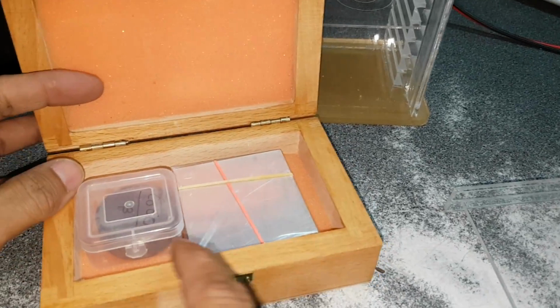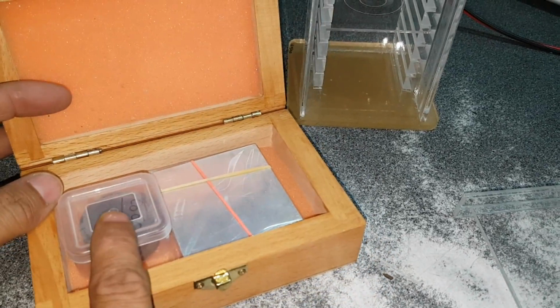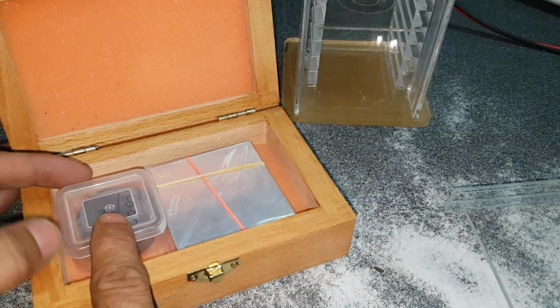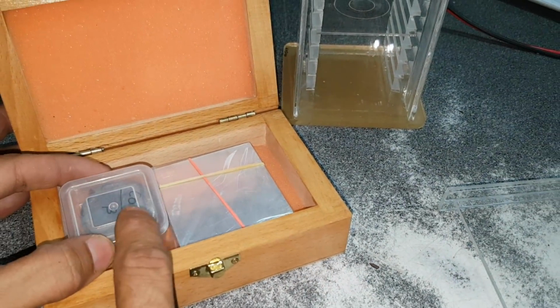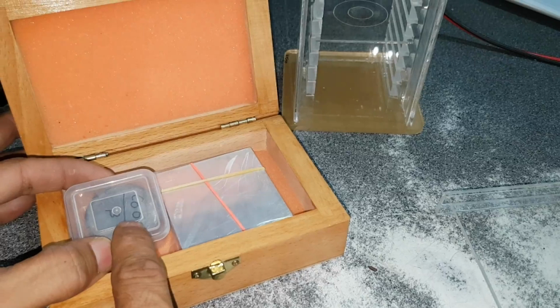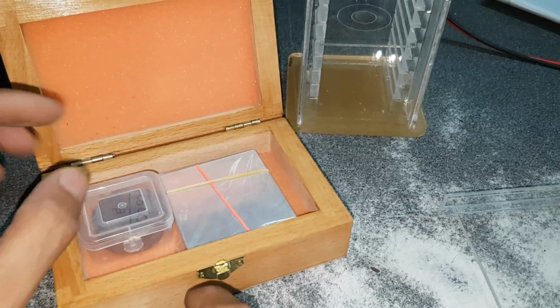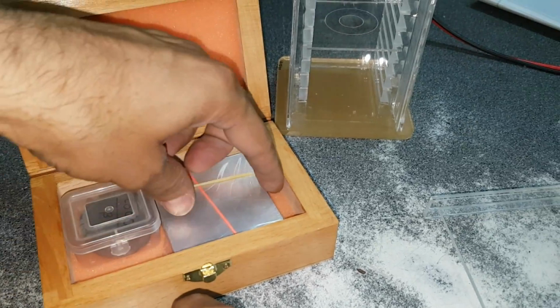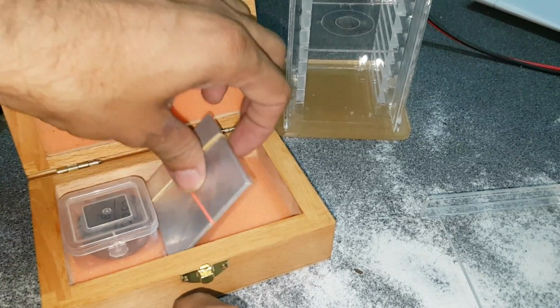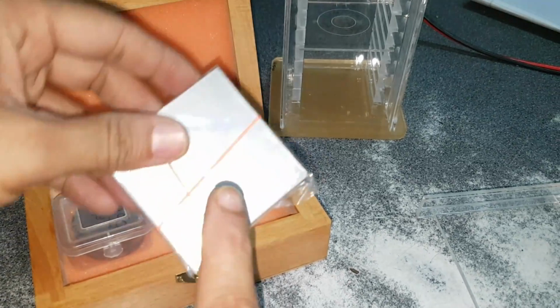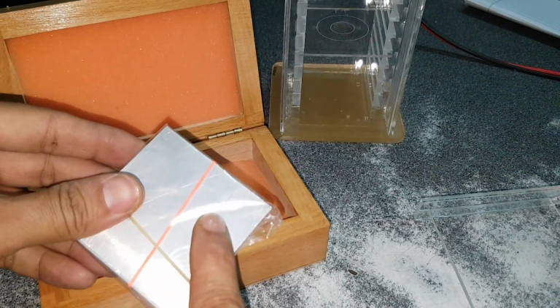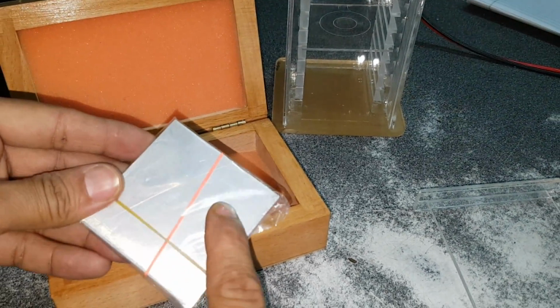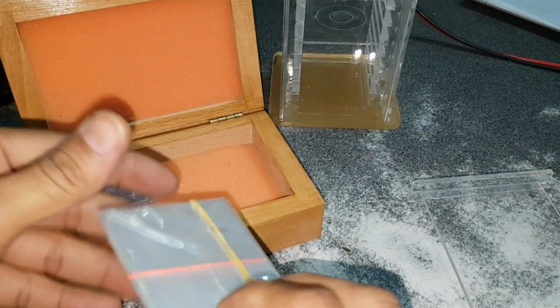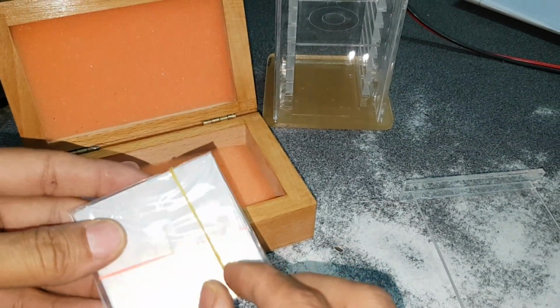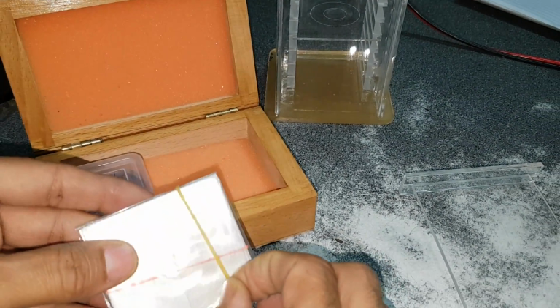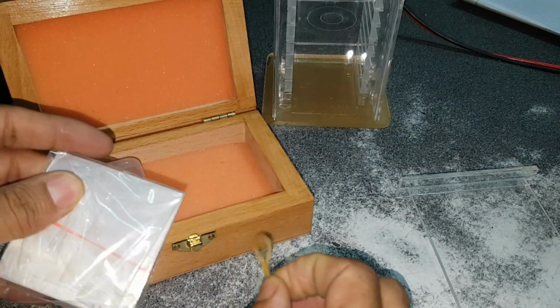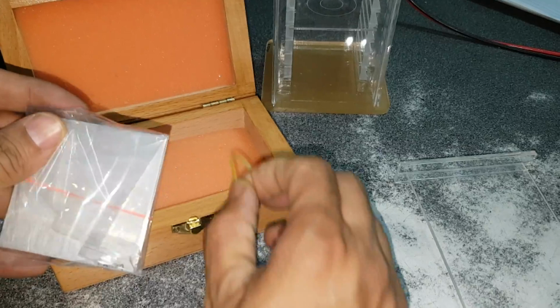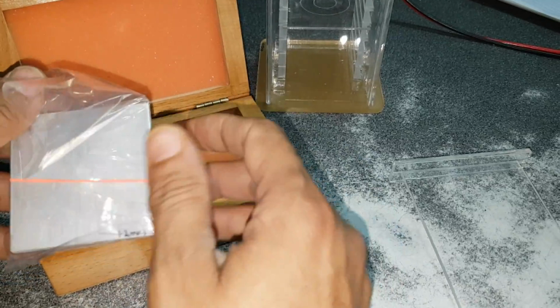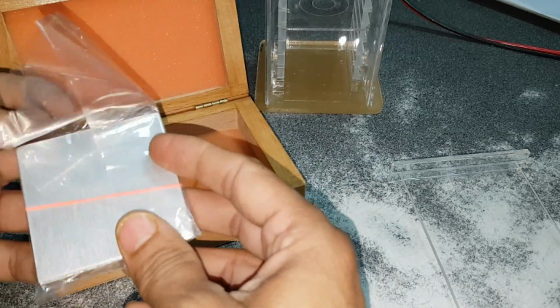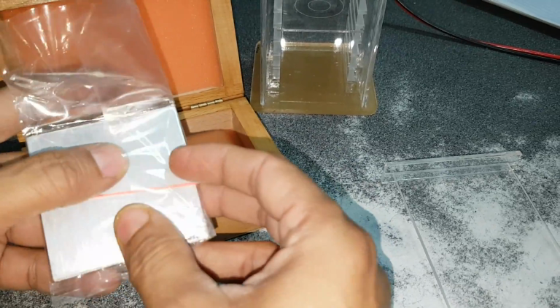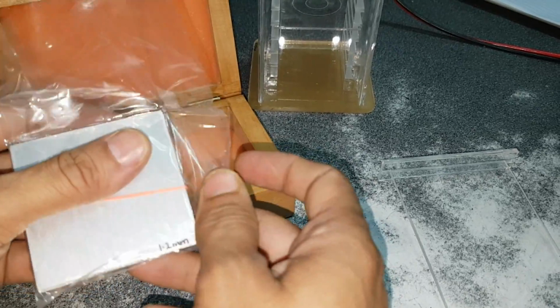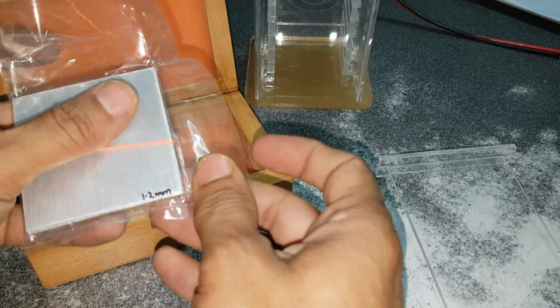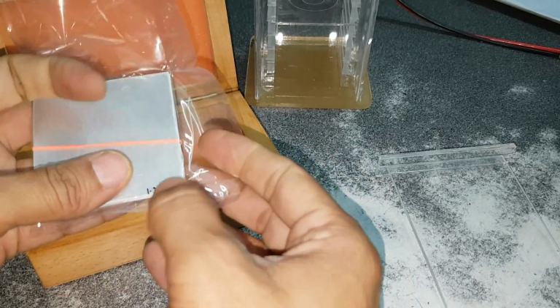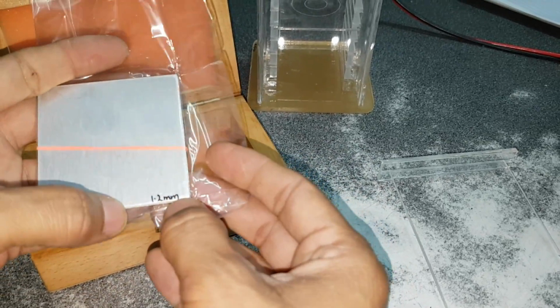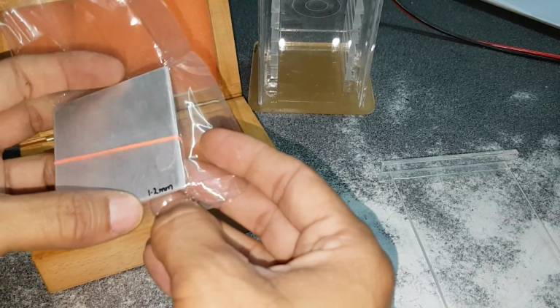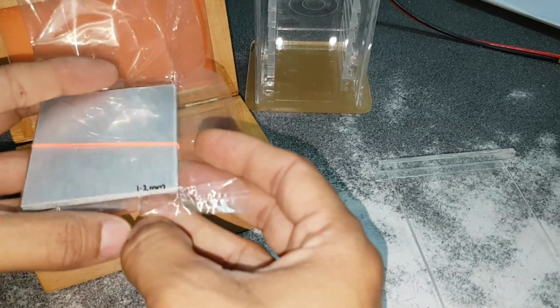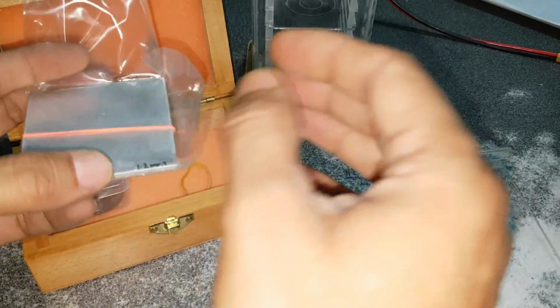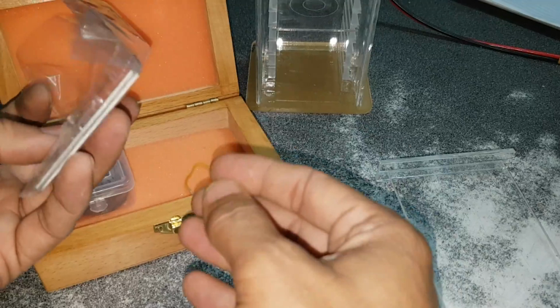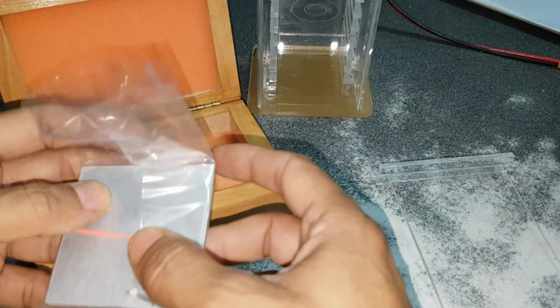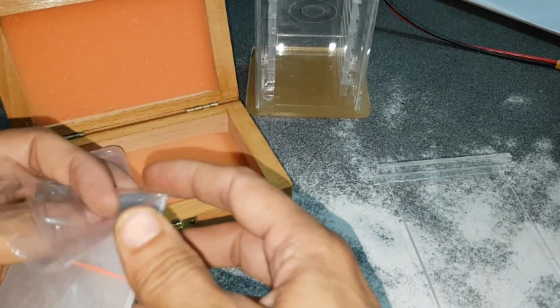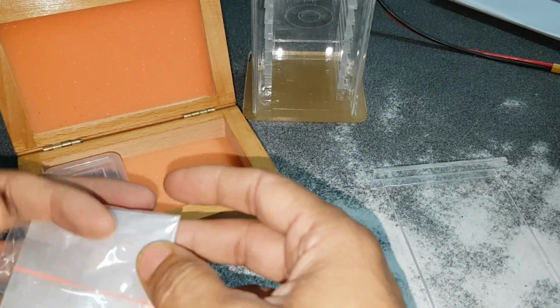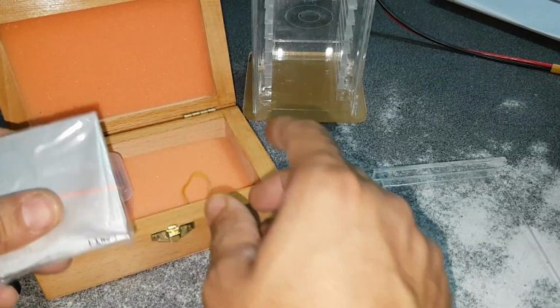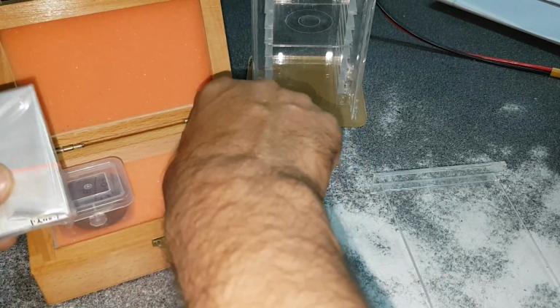This is the radioactive source. These are aluminum absorption sheets. The thickness is marked on each sheet — 1.2 and similarly on all others. There are 5 to 6 types available.